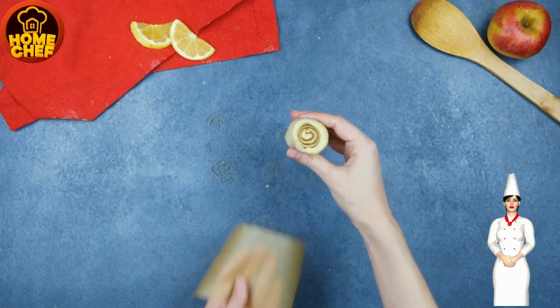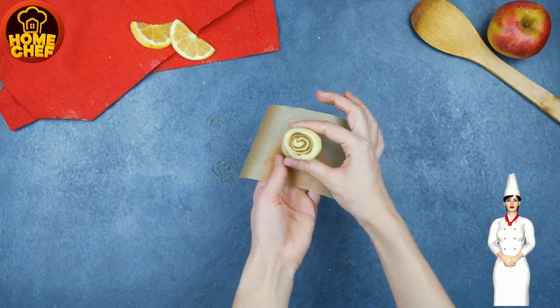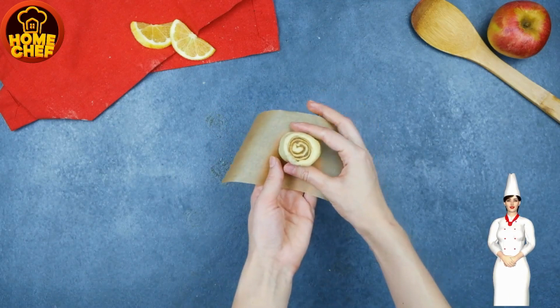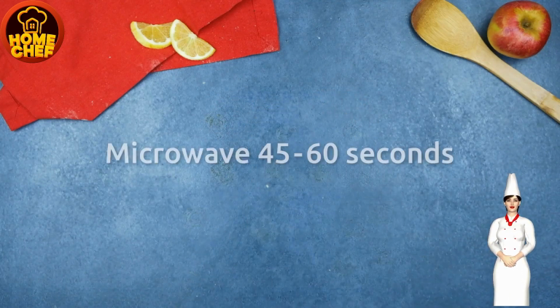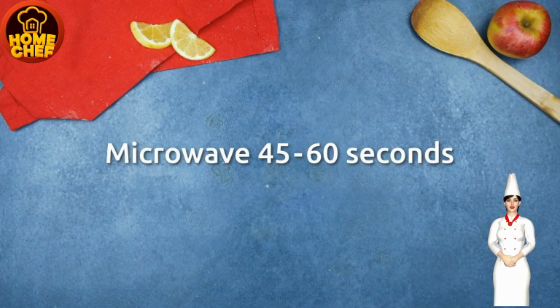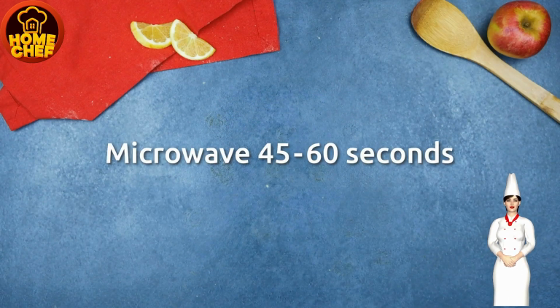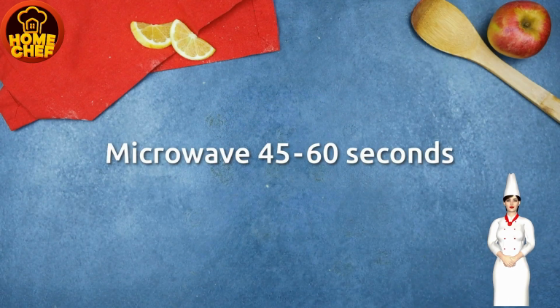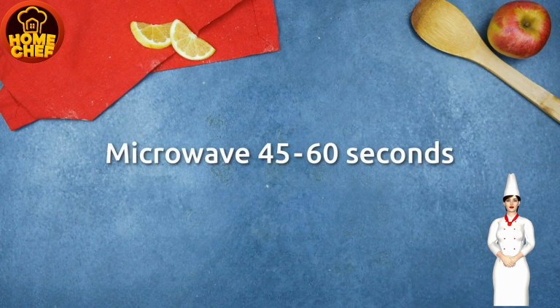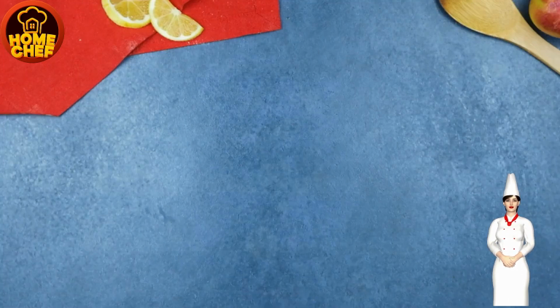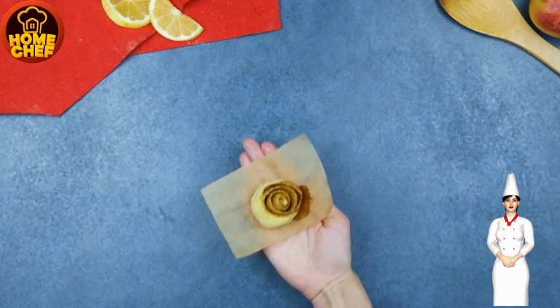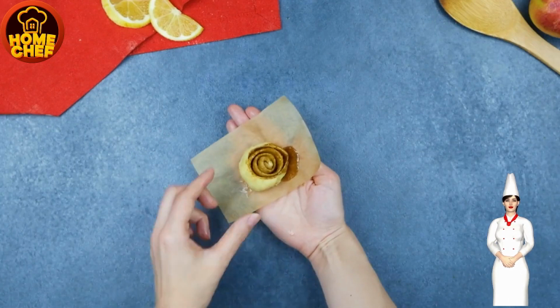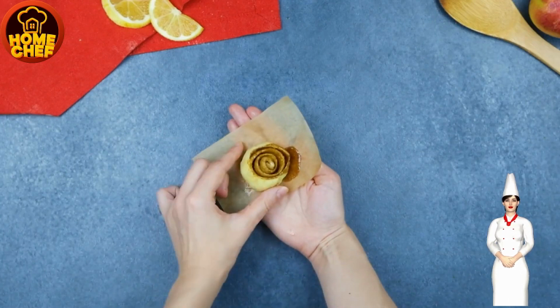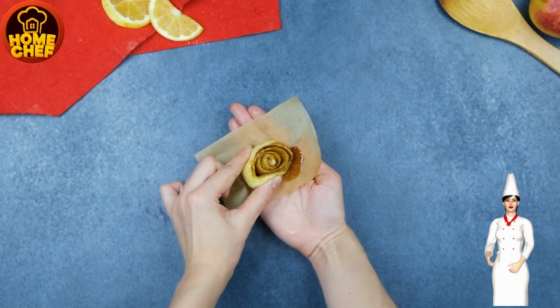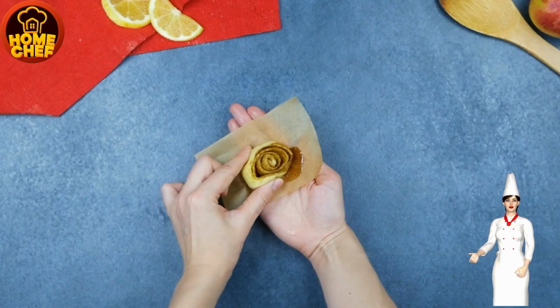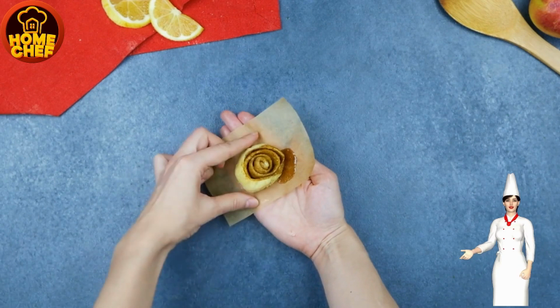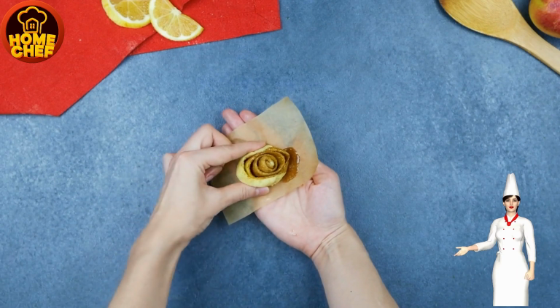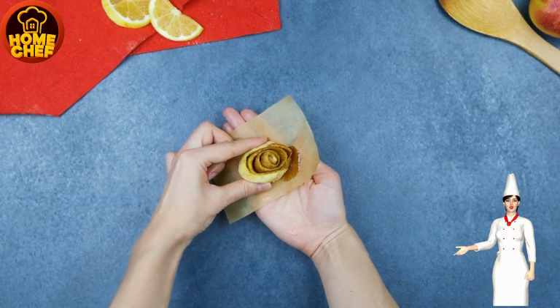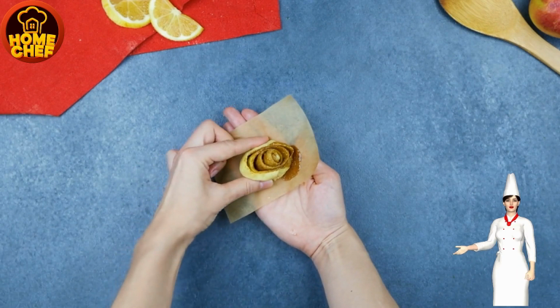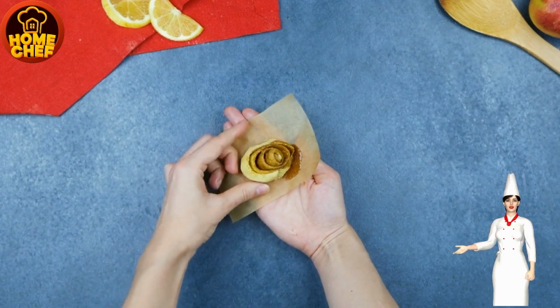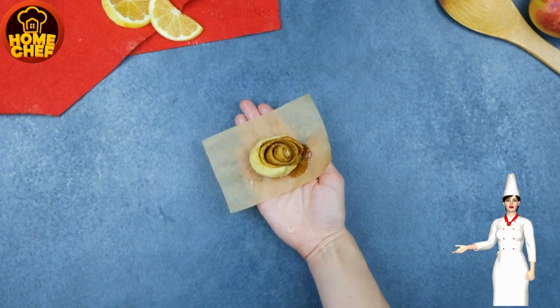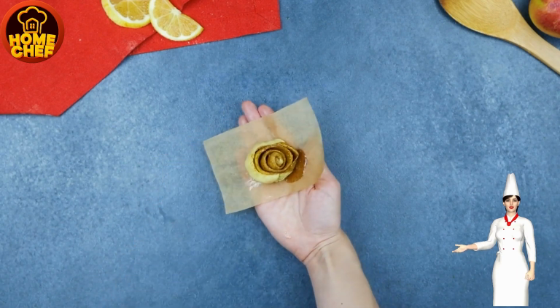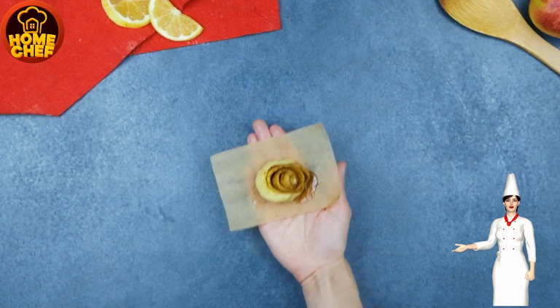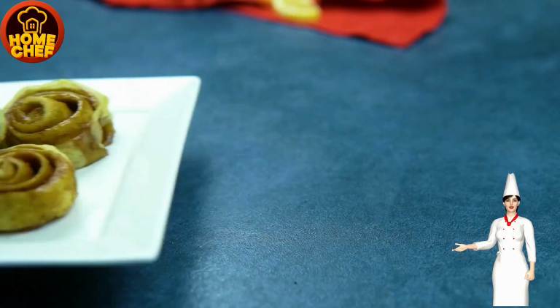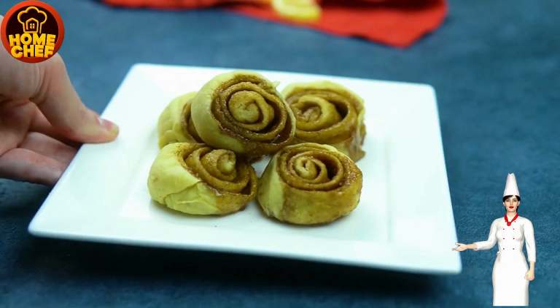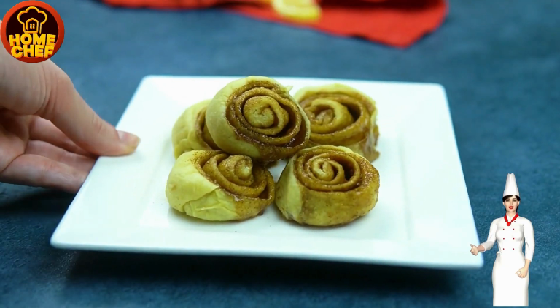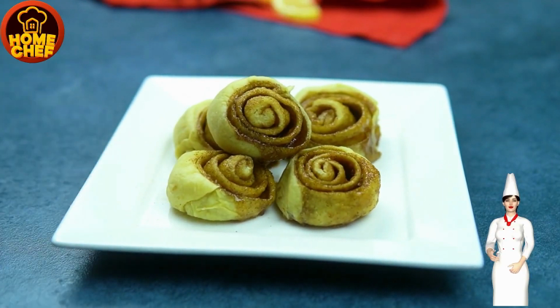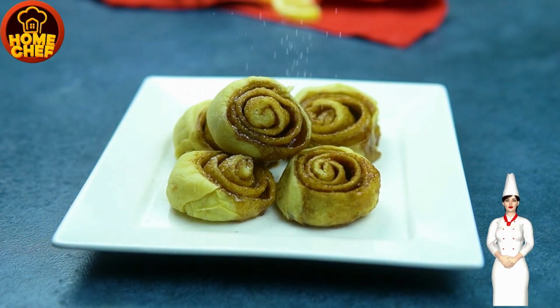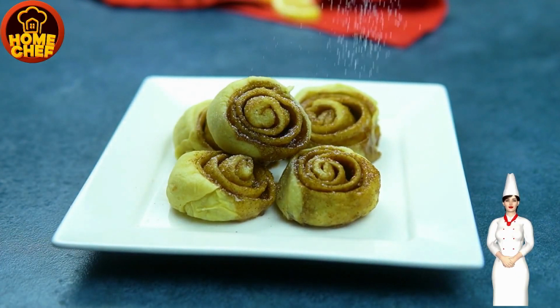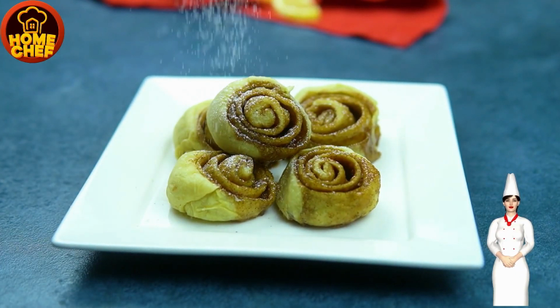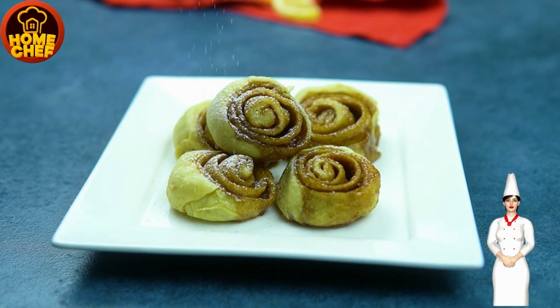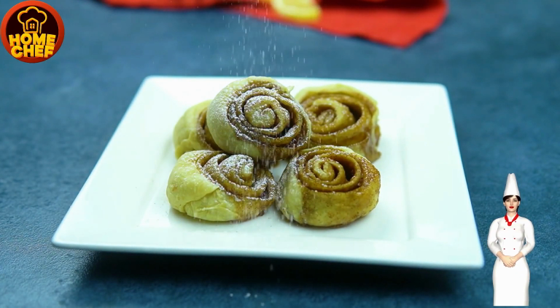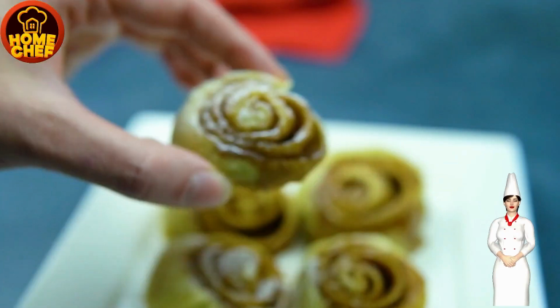I hope you liked our video. Share and watch this space for more easy and quick recipes. Enjoy!